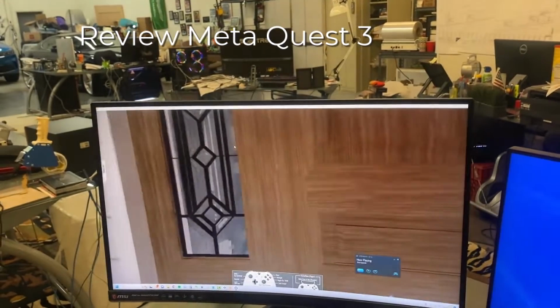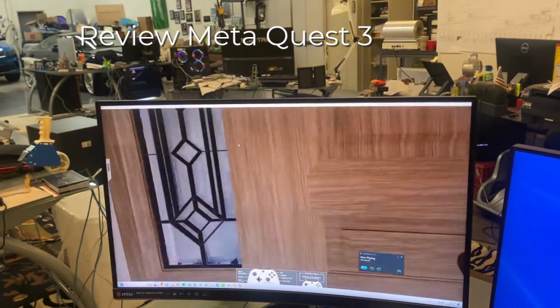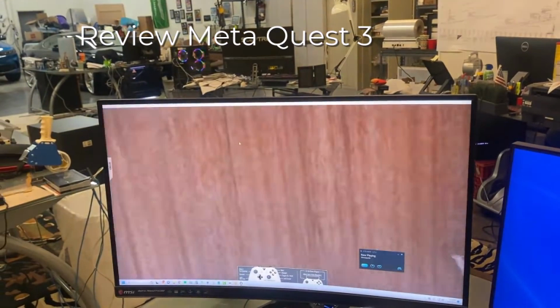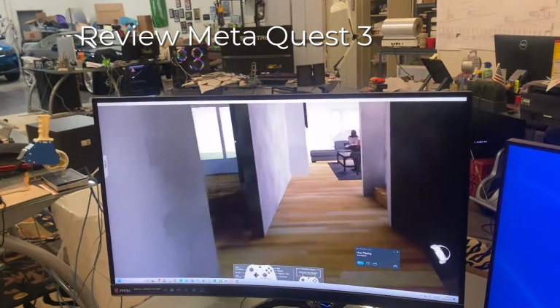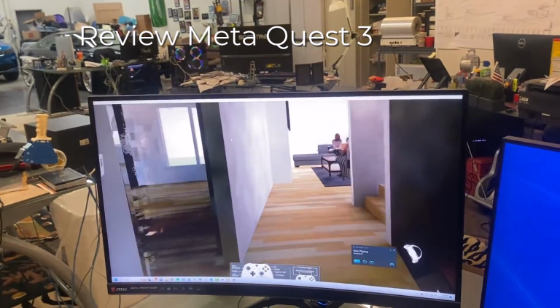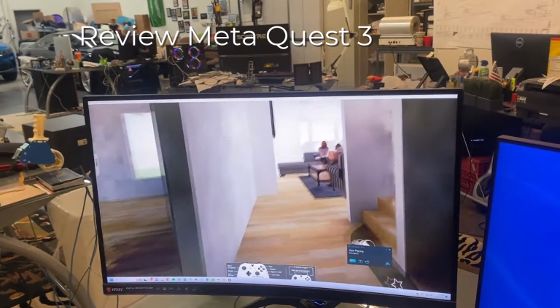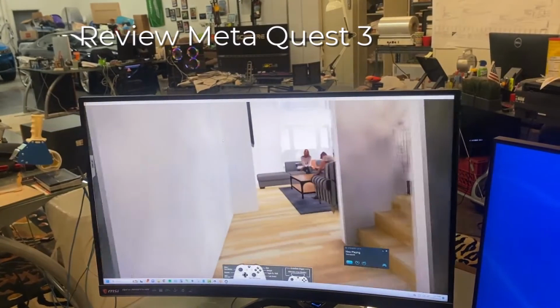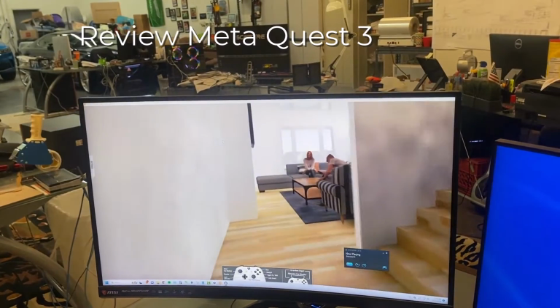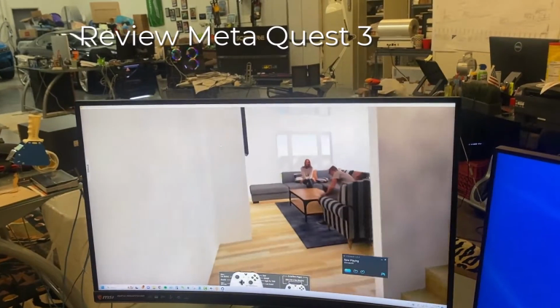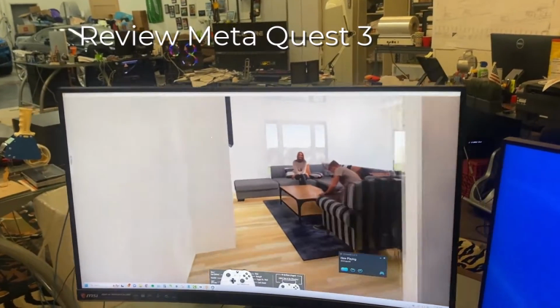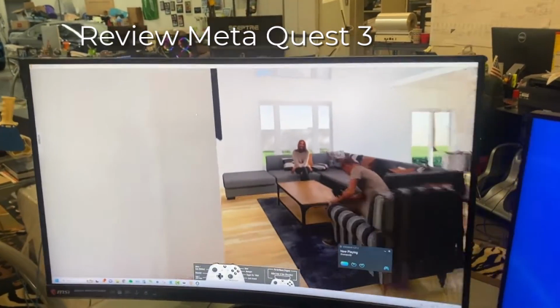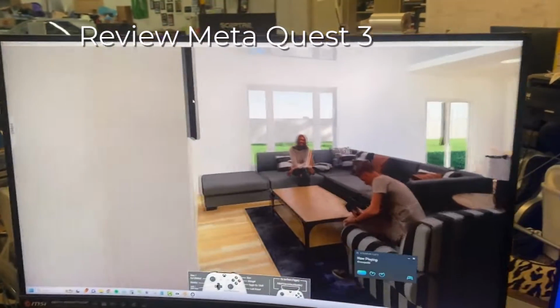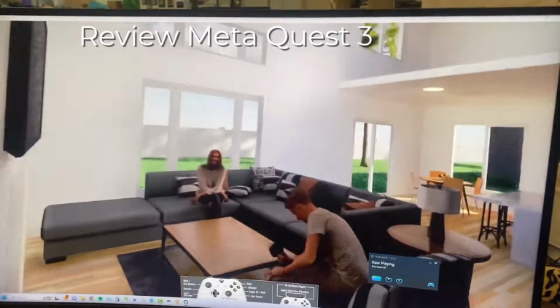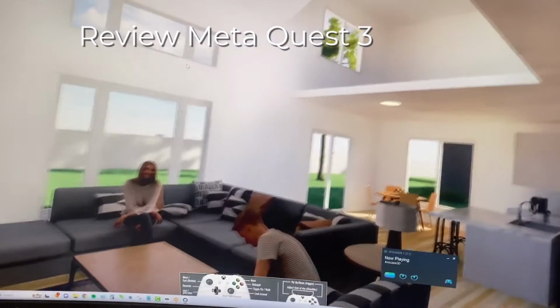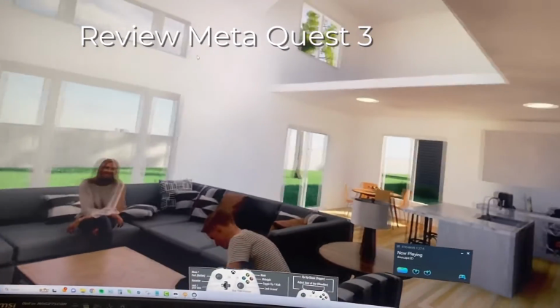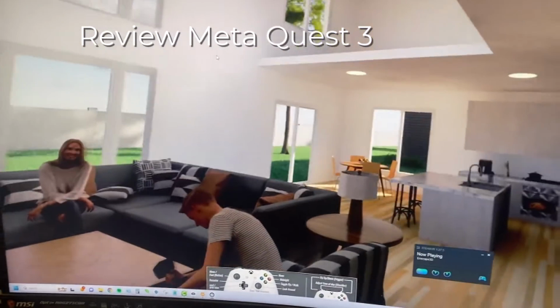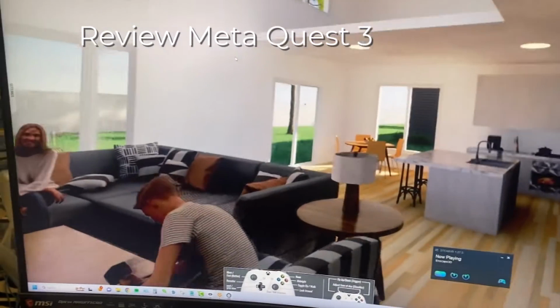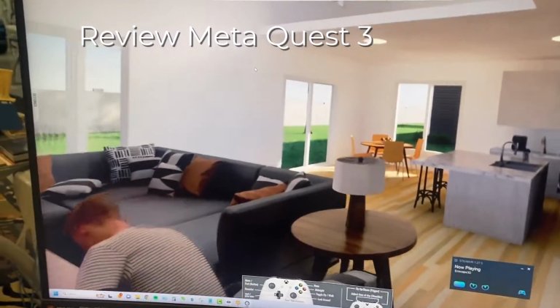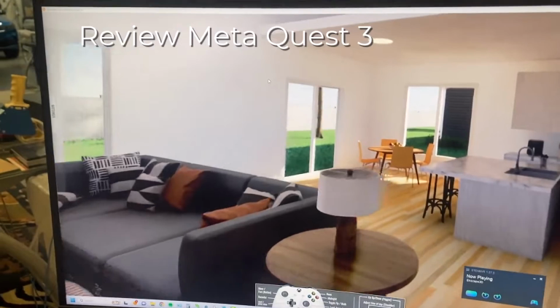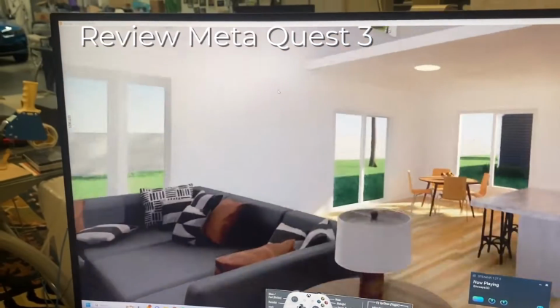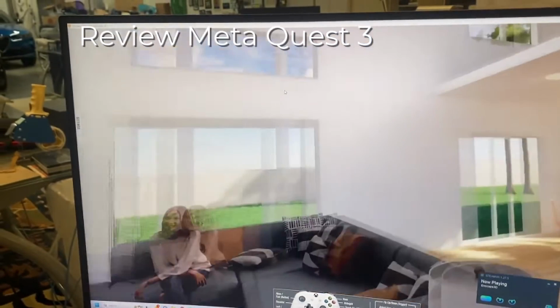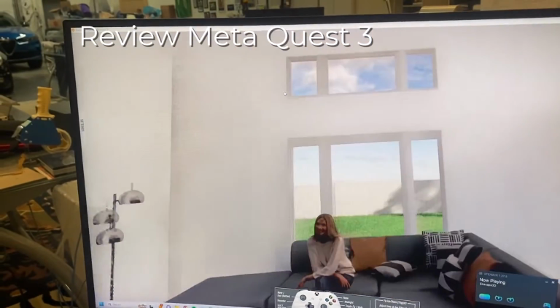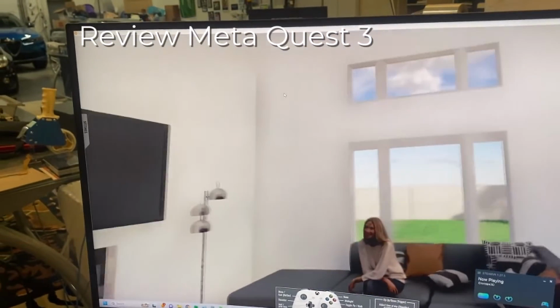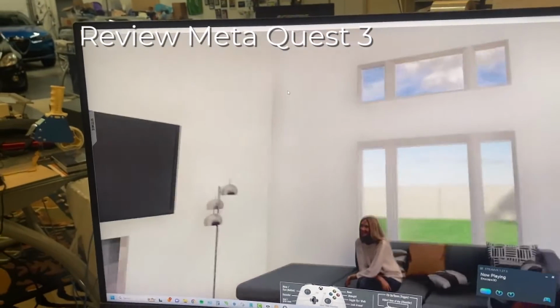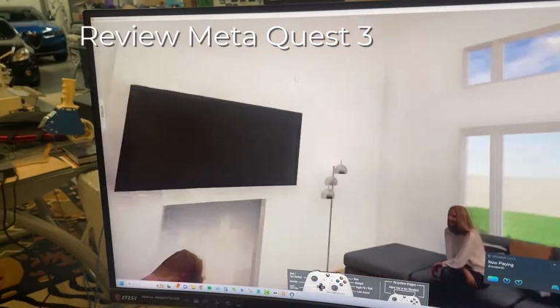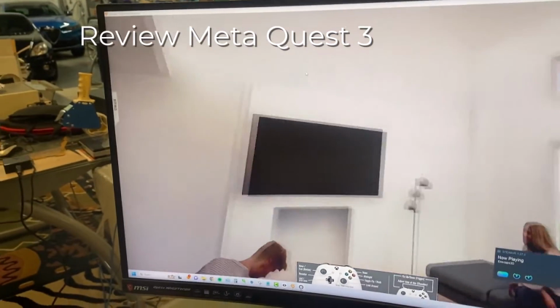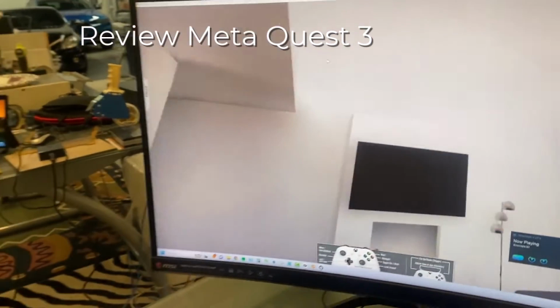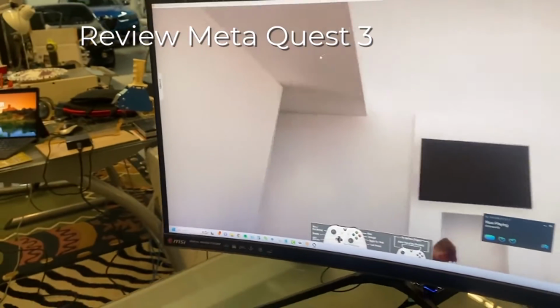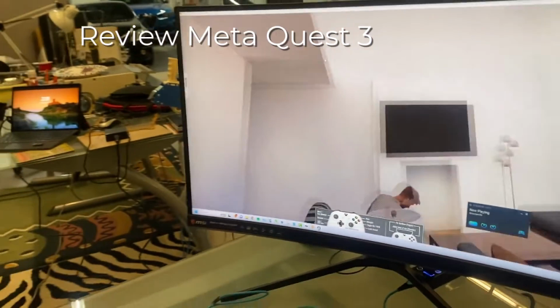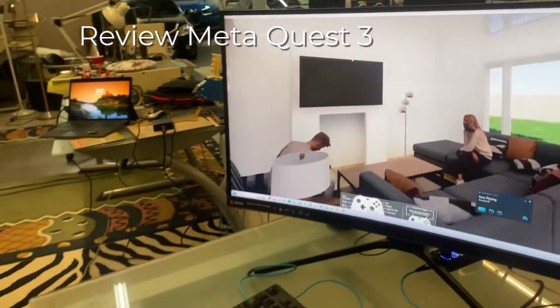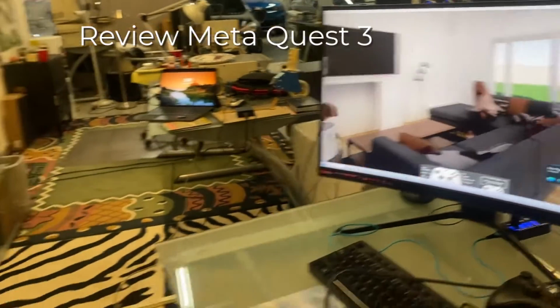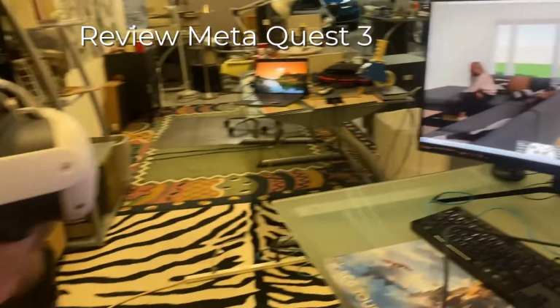We can tell you that the quality and performance is pretty outstanding, even when compared to our high-end Hewlett Packard Reverb headset. As far as comfort, it is the best yet — very lightweight and super comfortable.